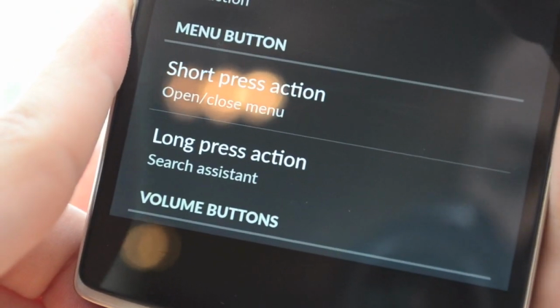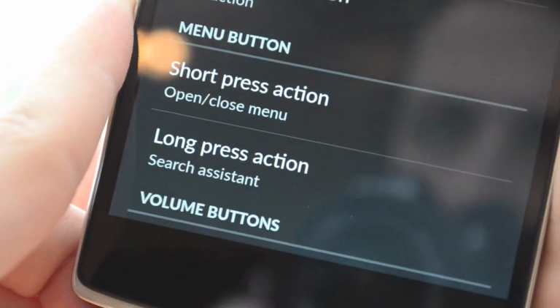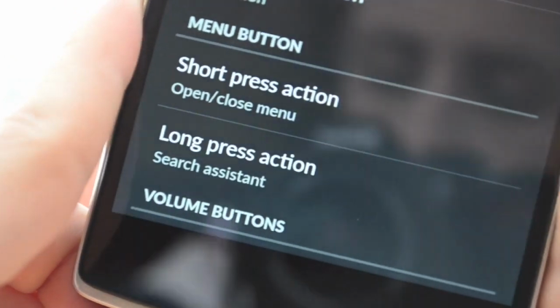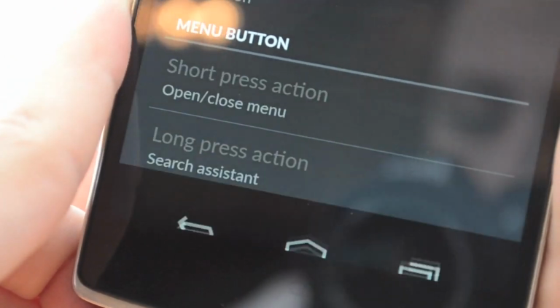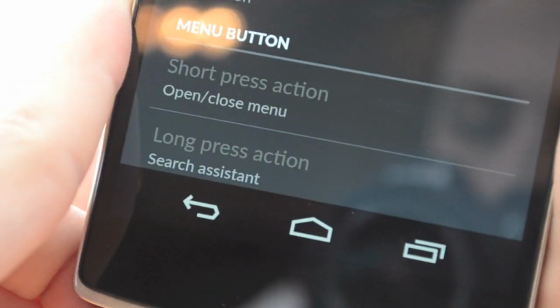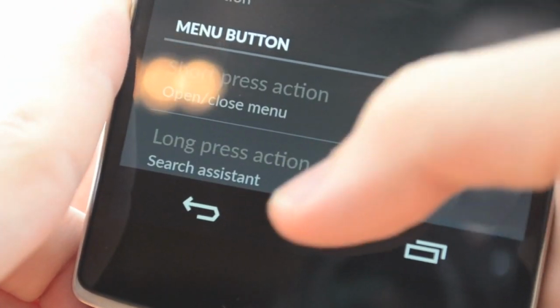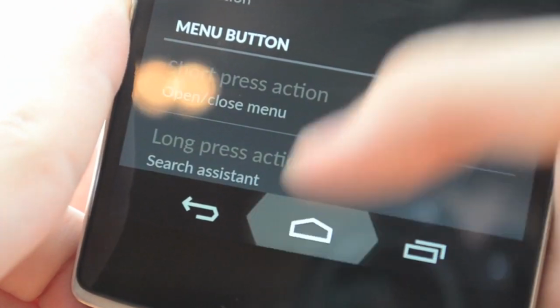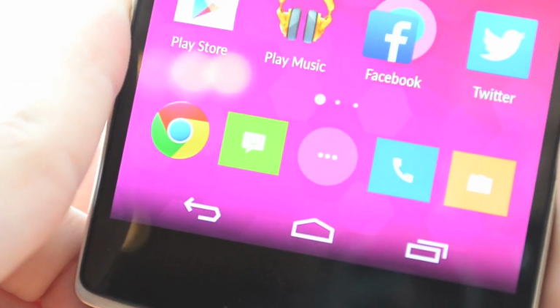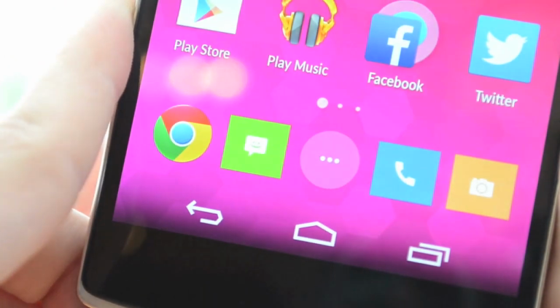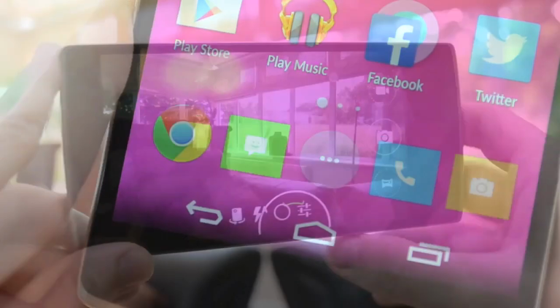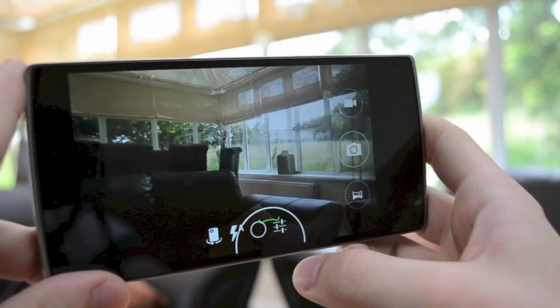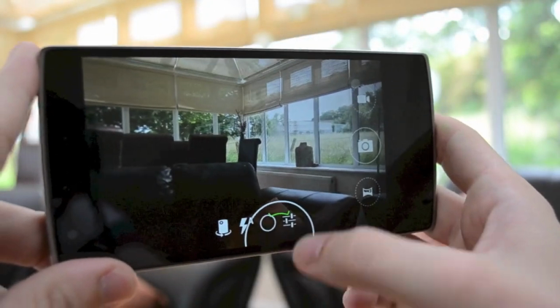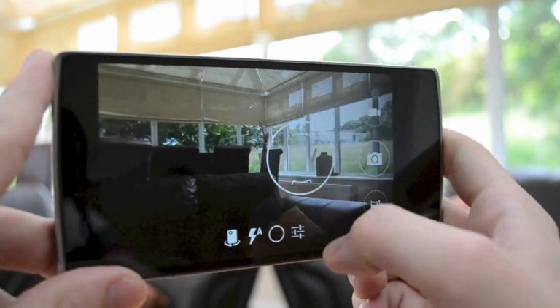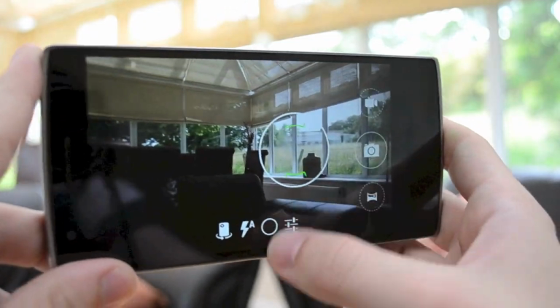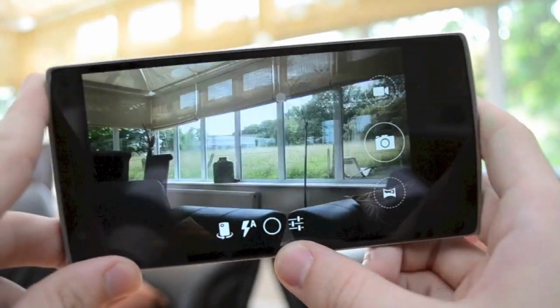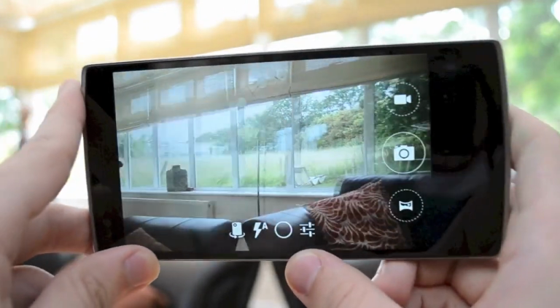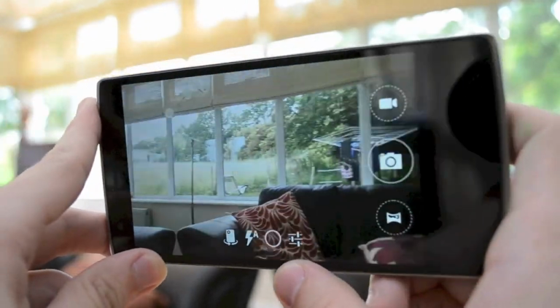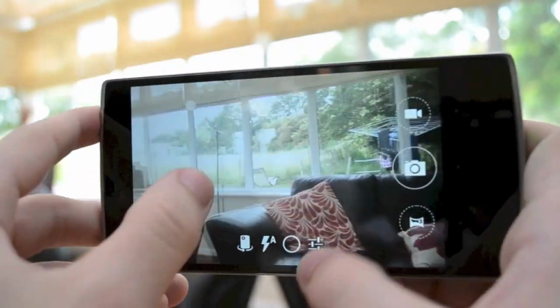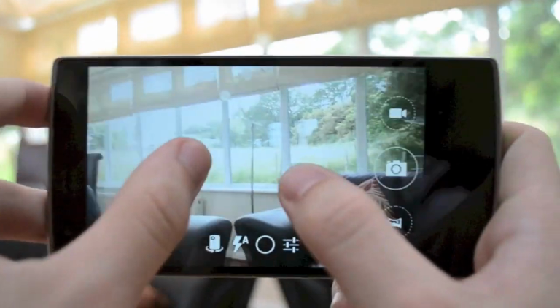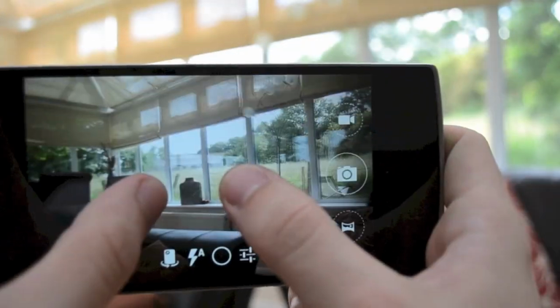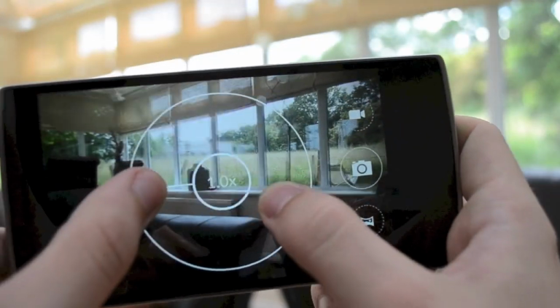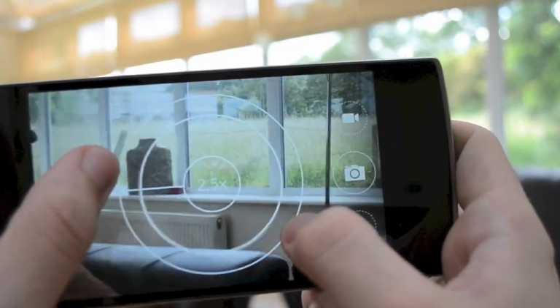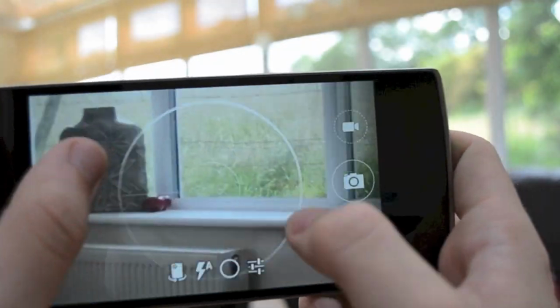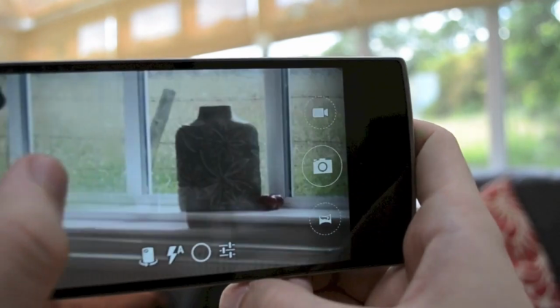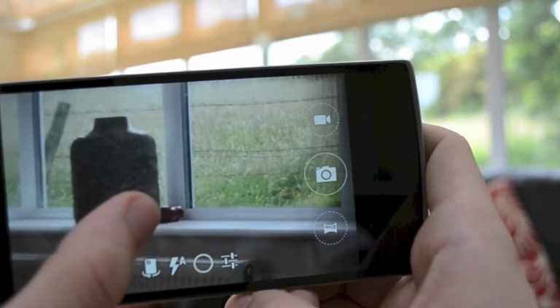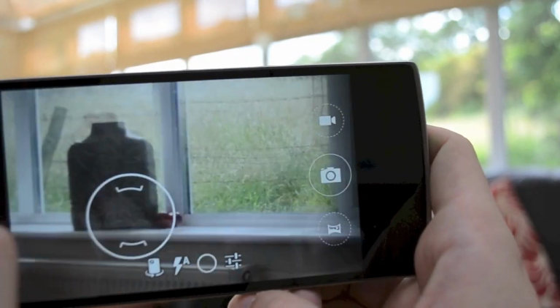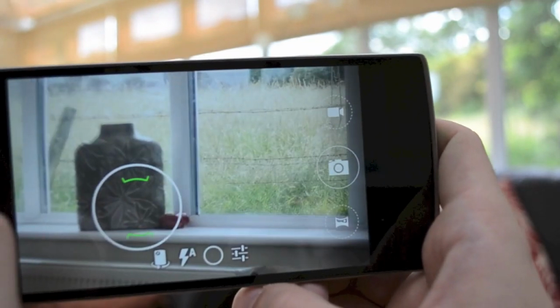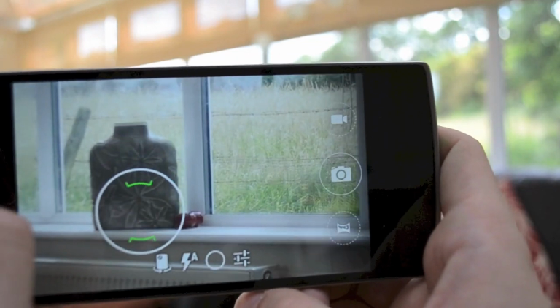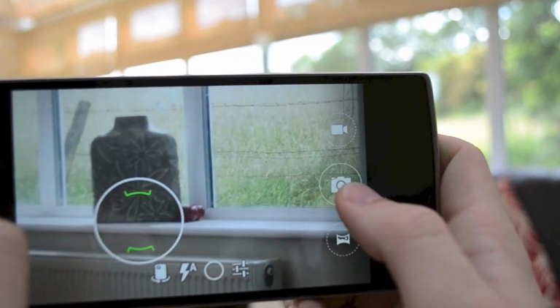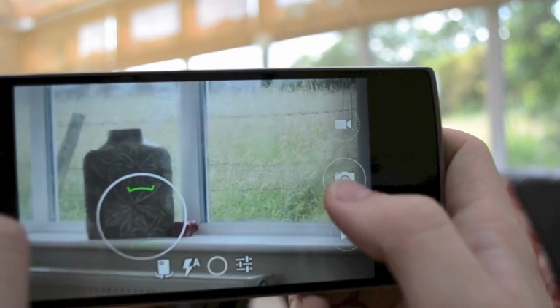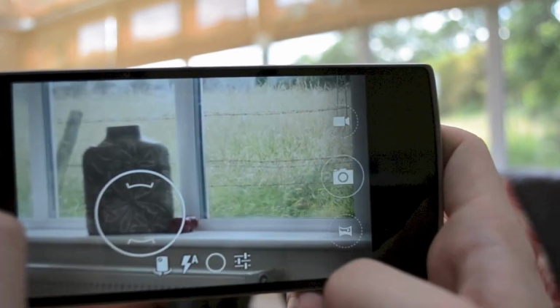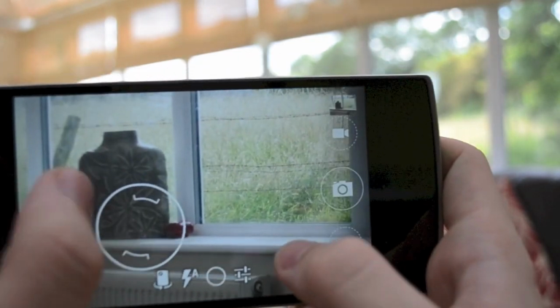From playing with the phone for a couple of hours, we can already see that the 13 megapixel camera on the back of the device is exceptional. It's capable of filming 4K video, but we have noticed that pictures taken with the smartphone come out square, rather than landscape filling the whole of the screen.